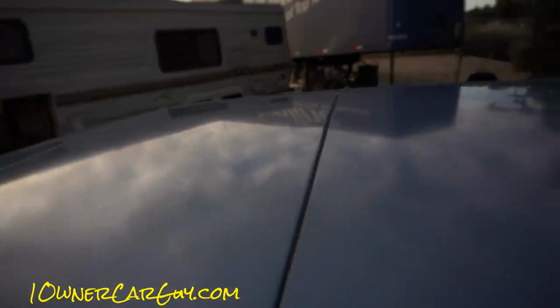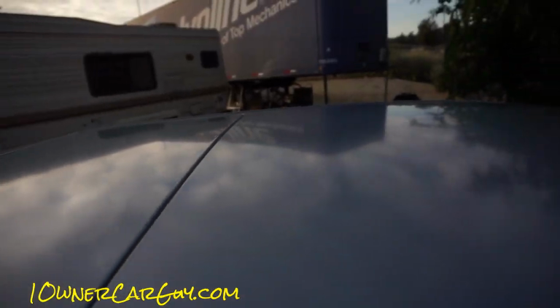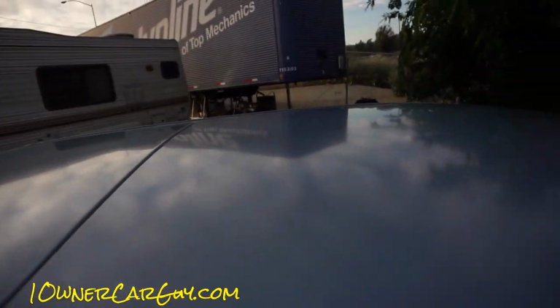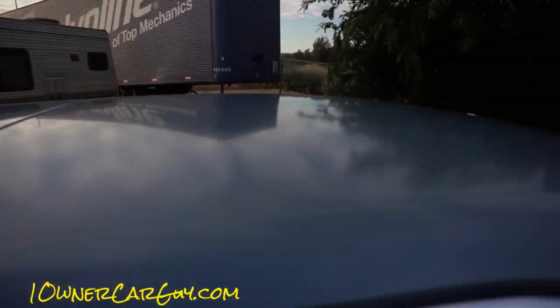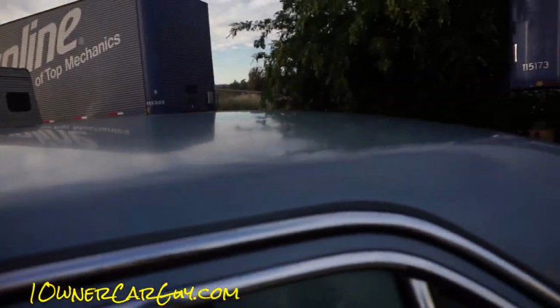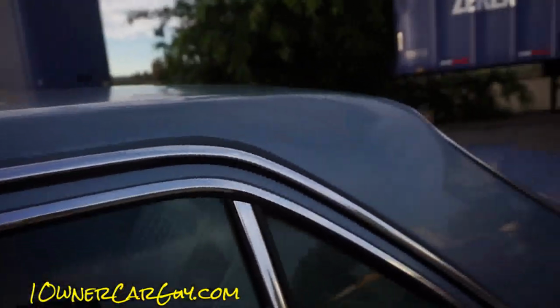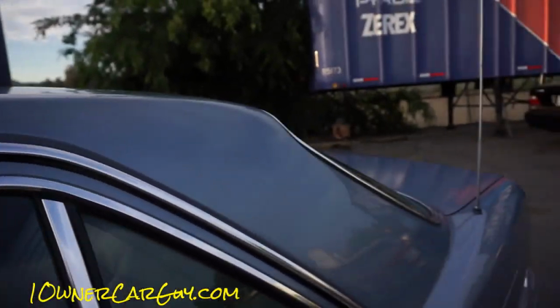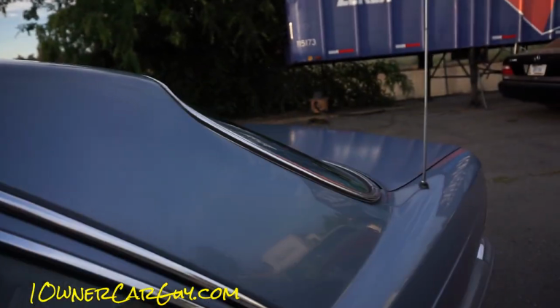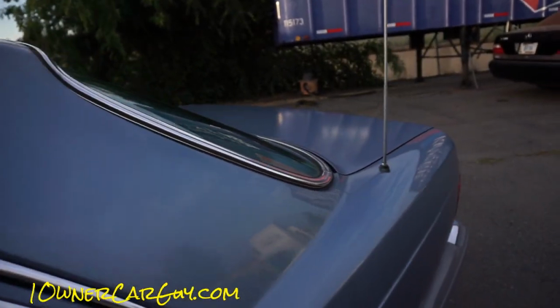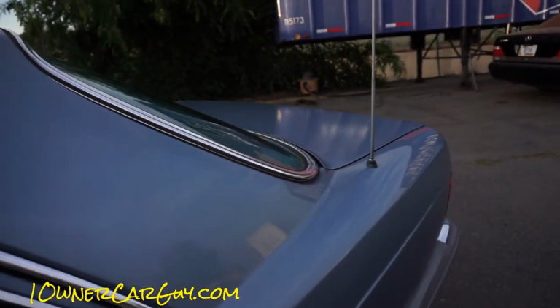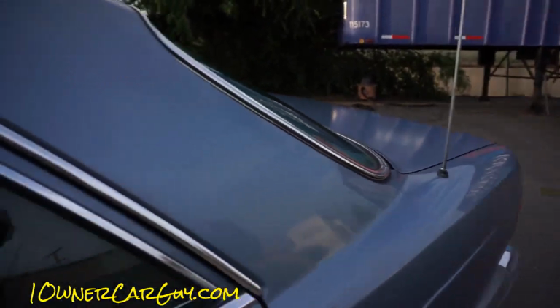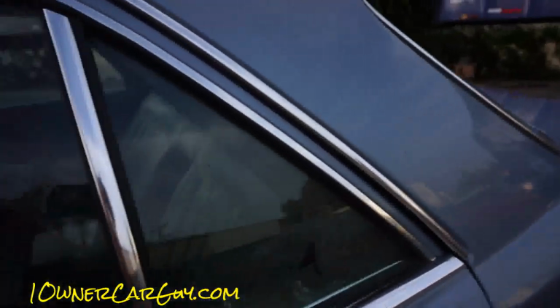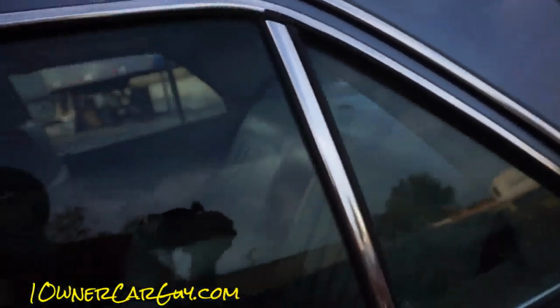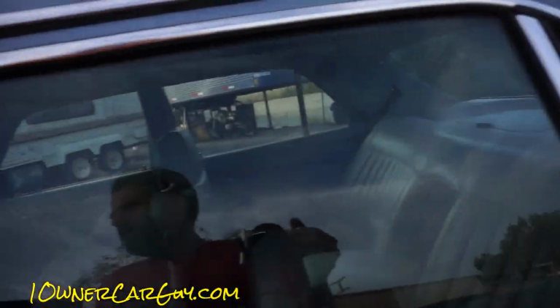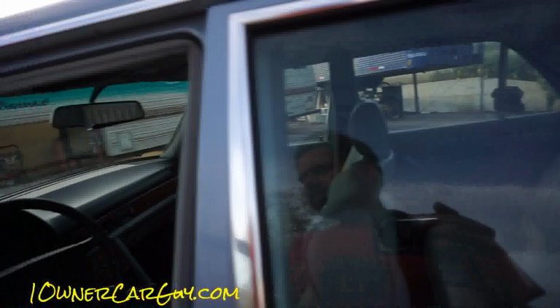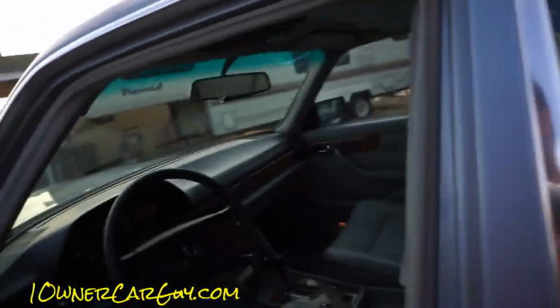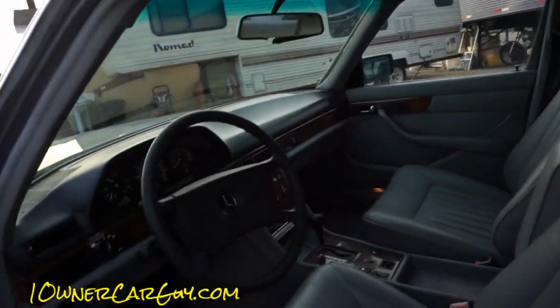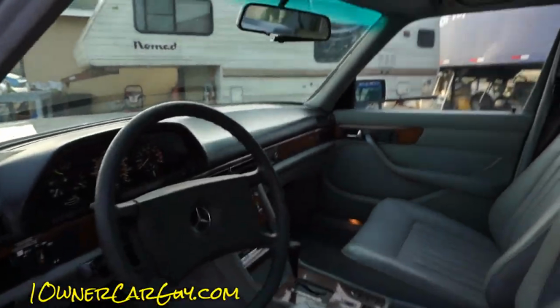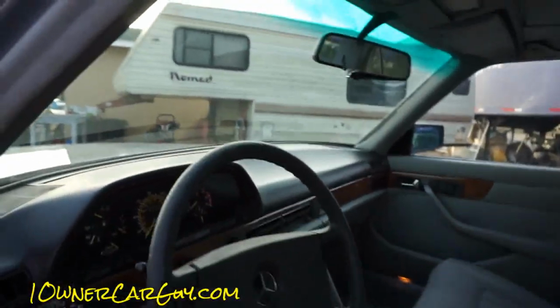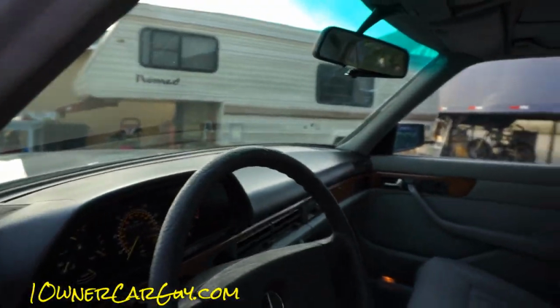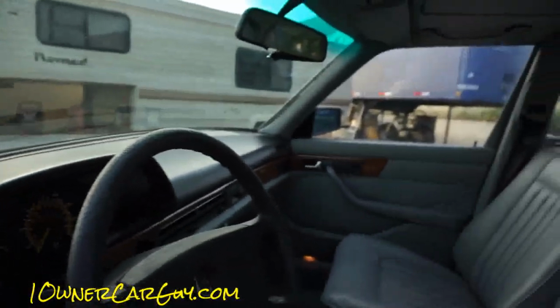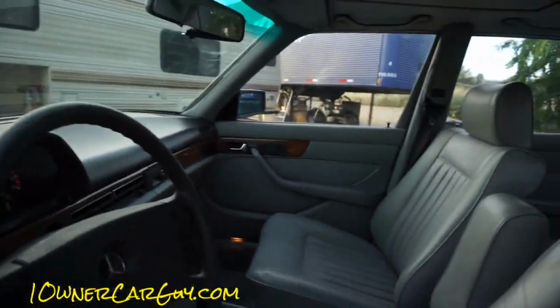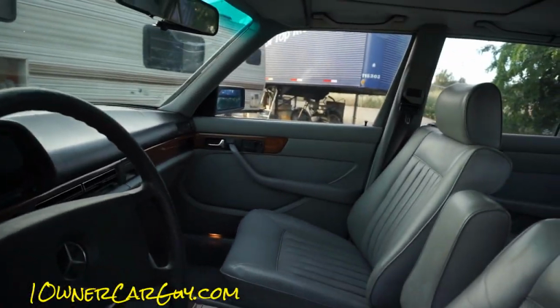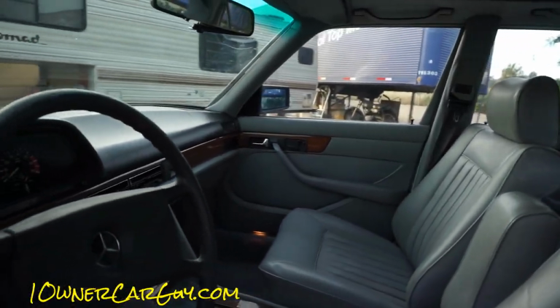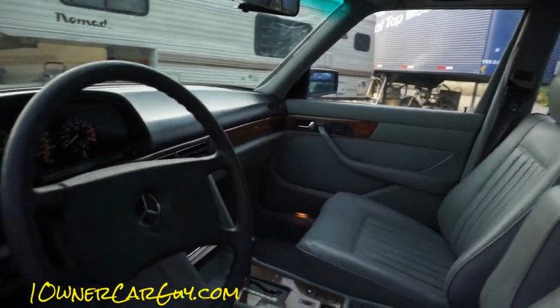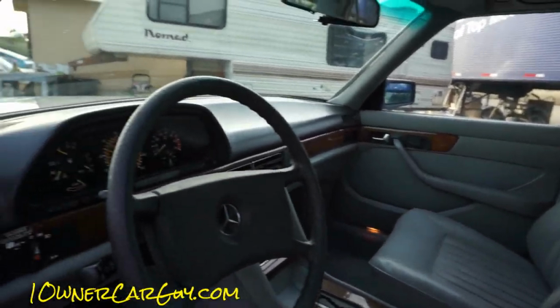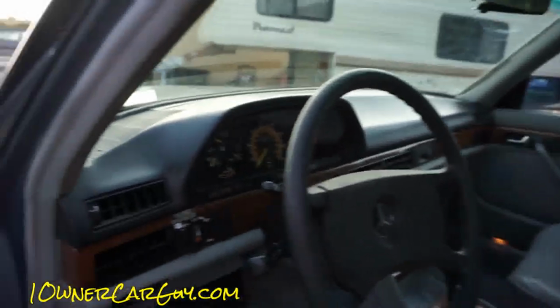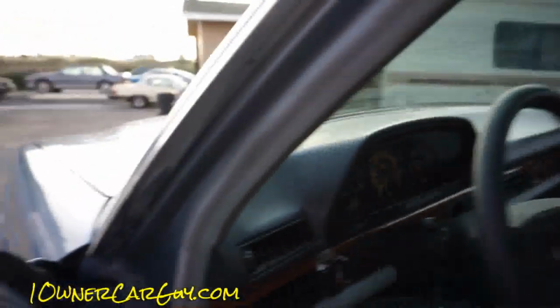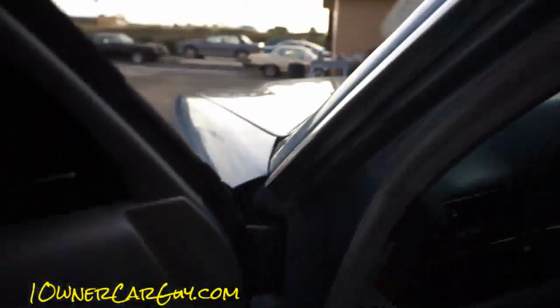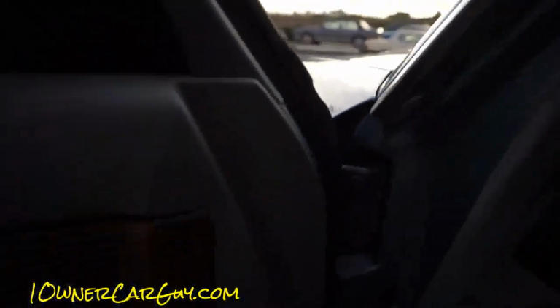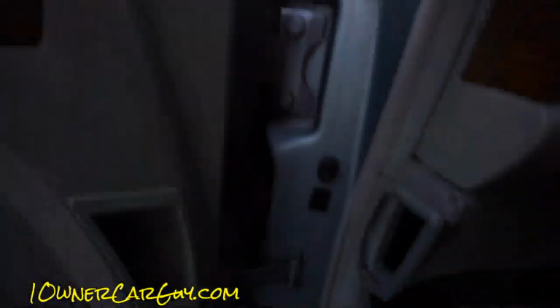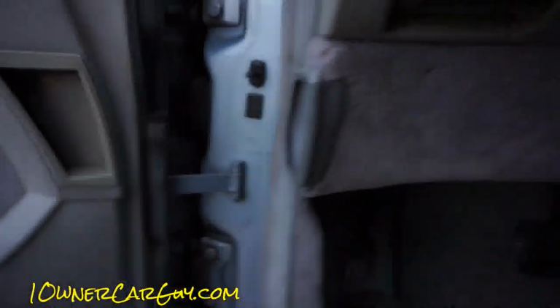Clear coat coming out there. It's slightly faded on the roof. I showed you the trunk.